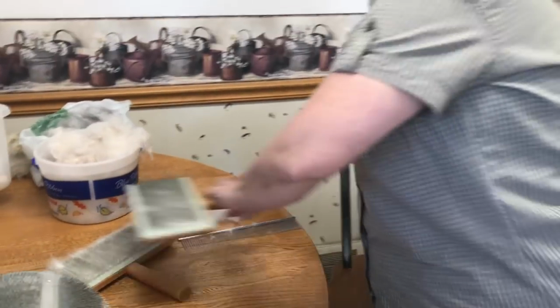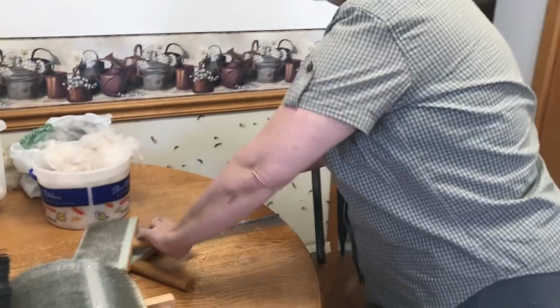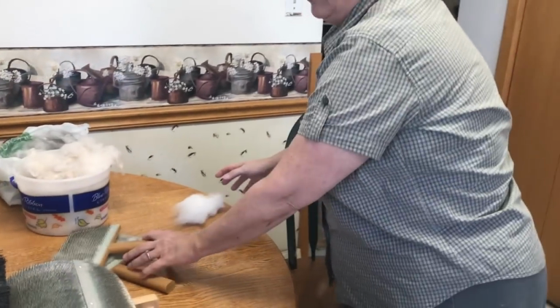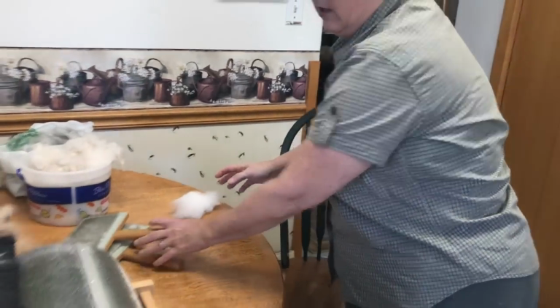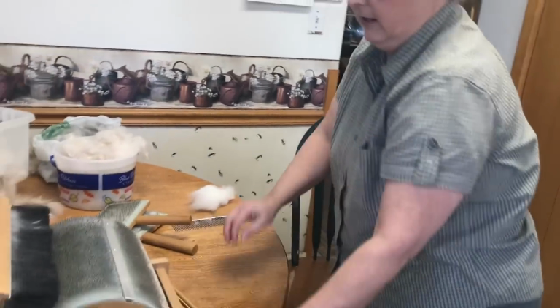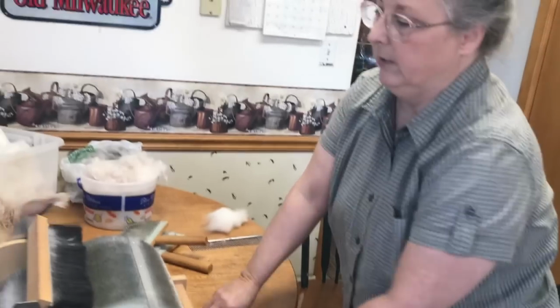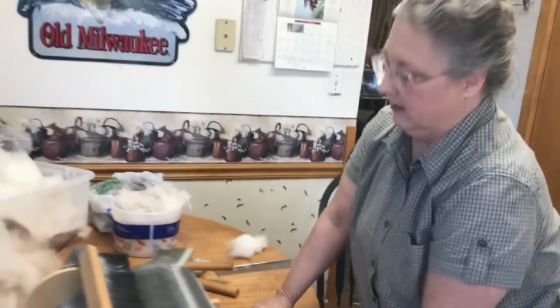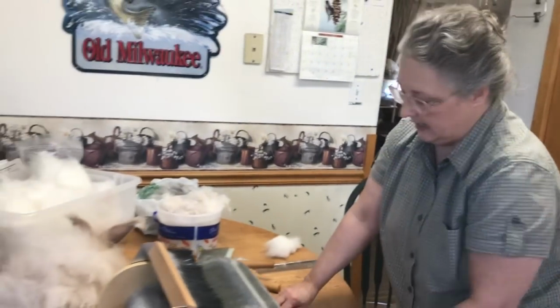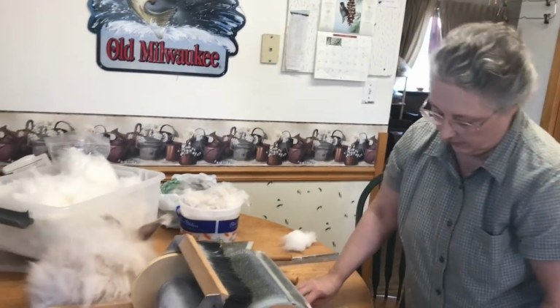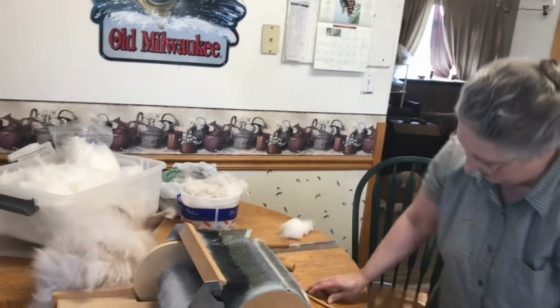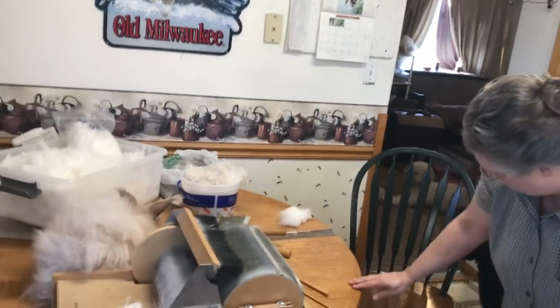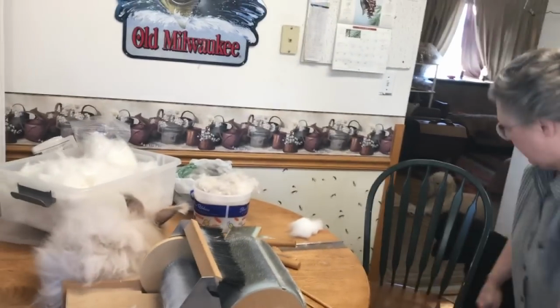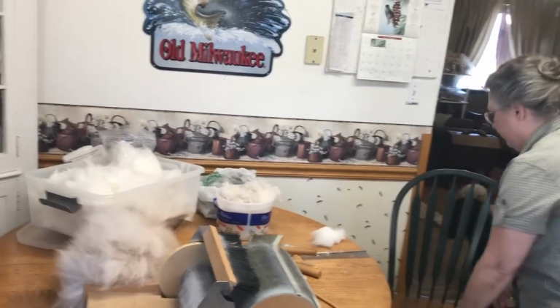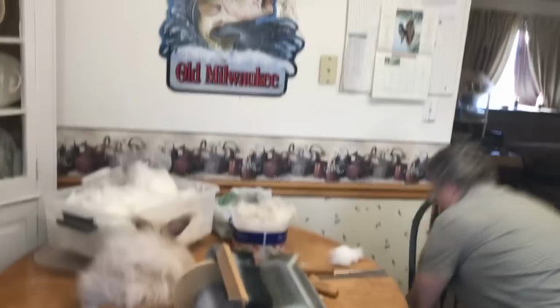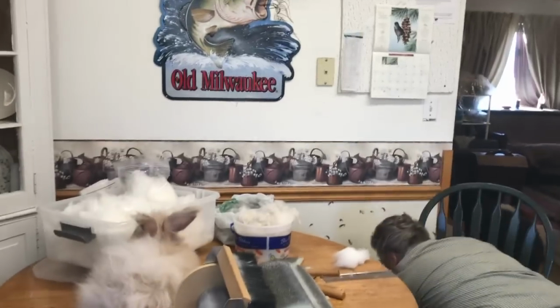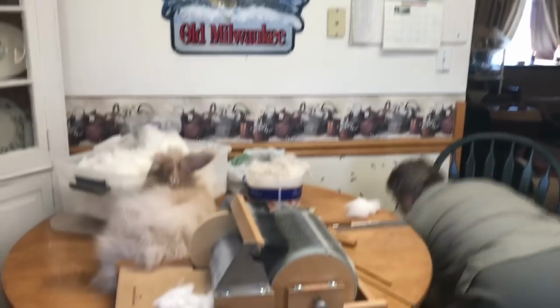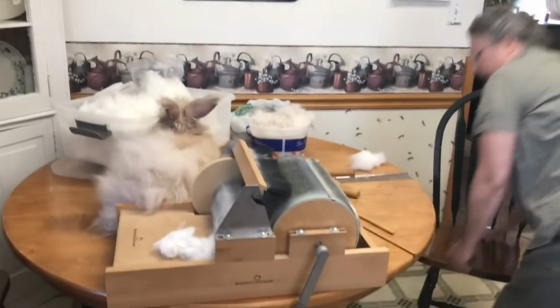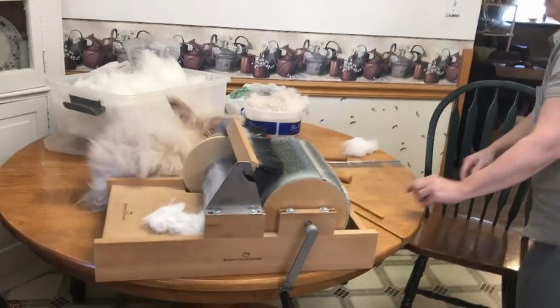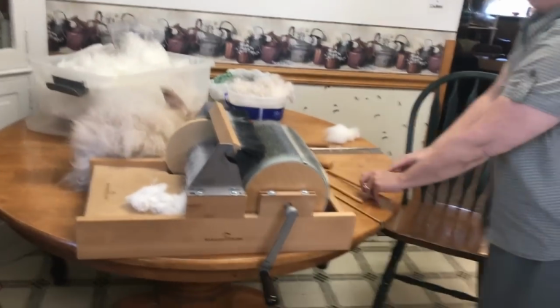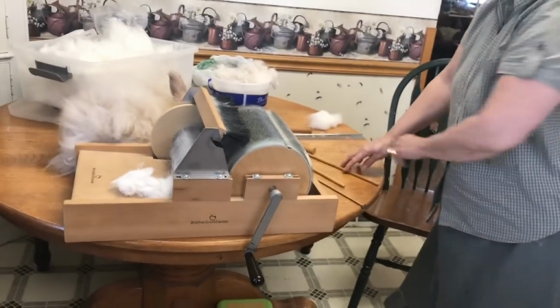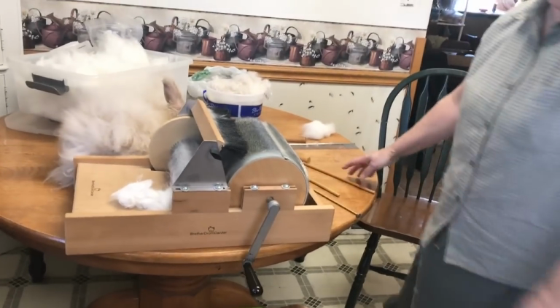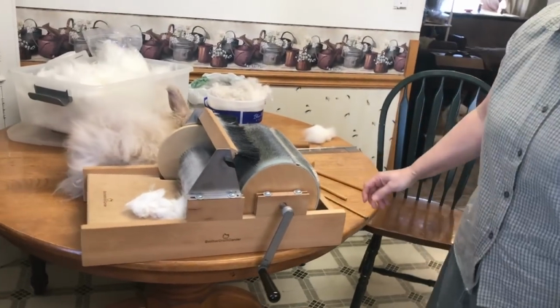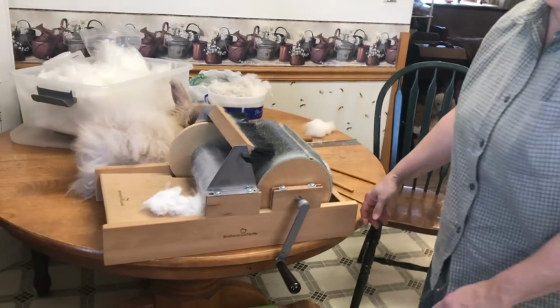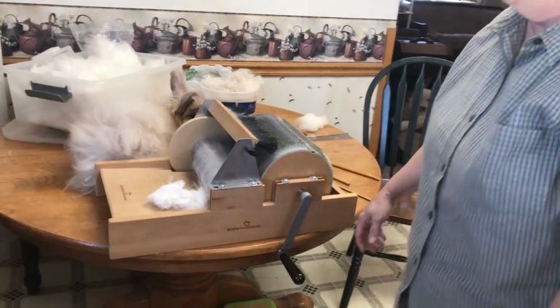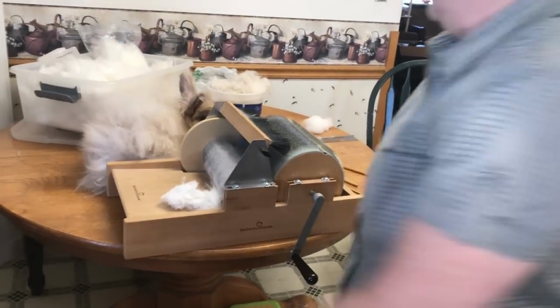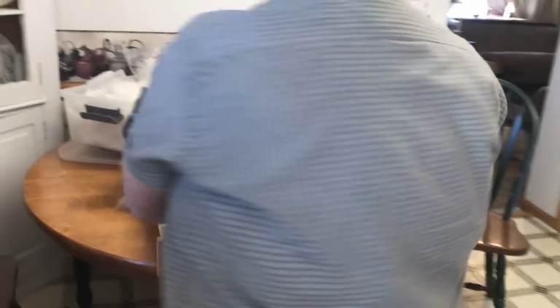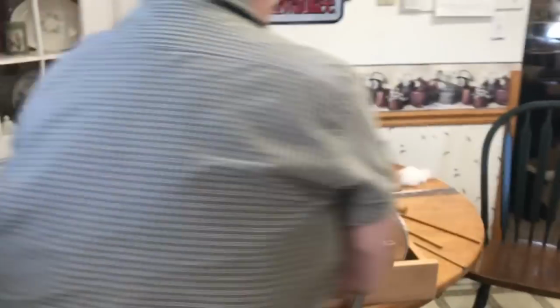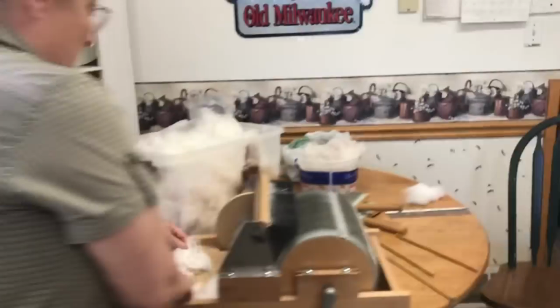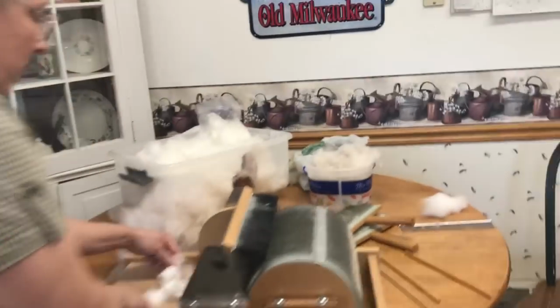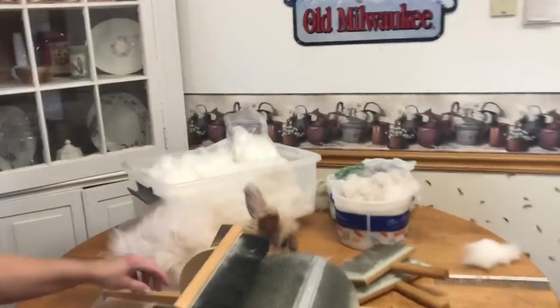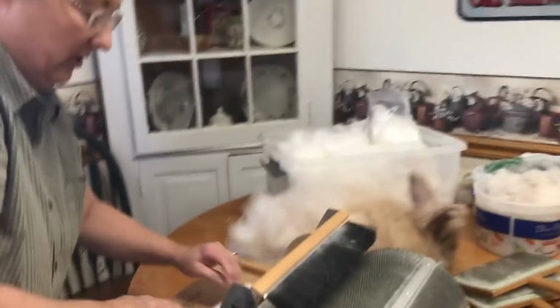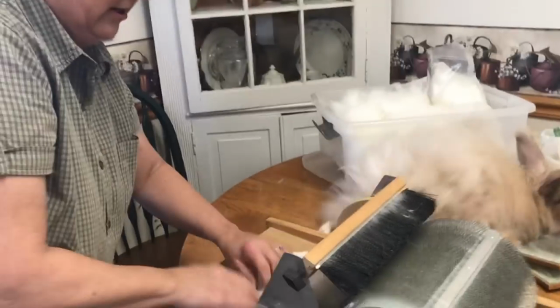This is the drum carder — I also bought it online. It's a Brothers drum carder and I've had it about four years; it's never given me any trouble. It's simple: you just separate your fiber and feed it in.